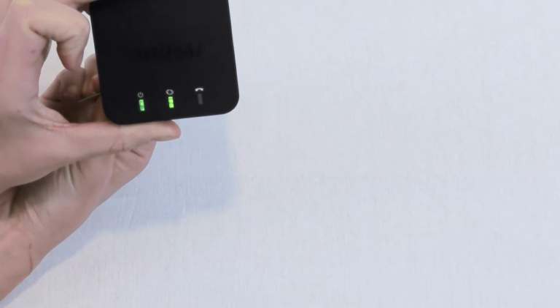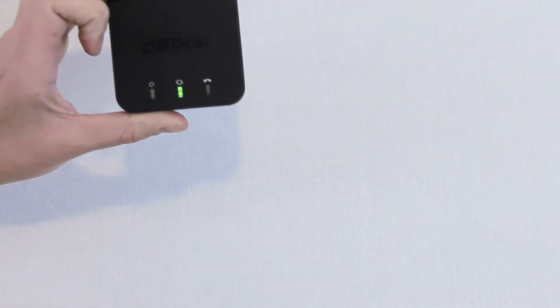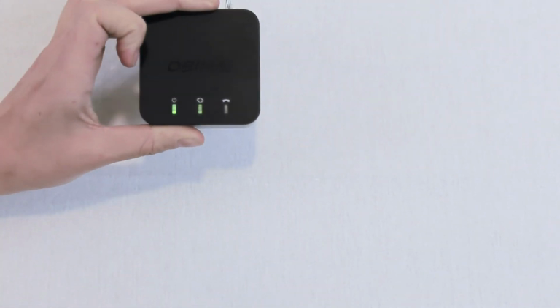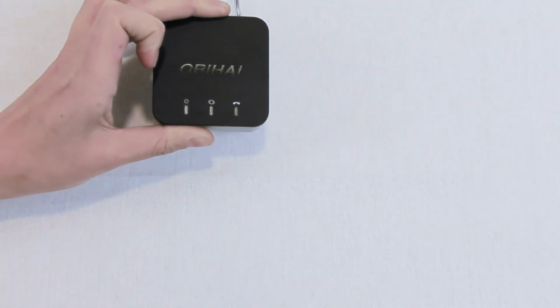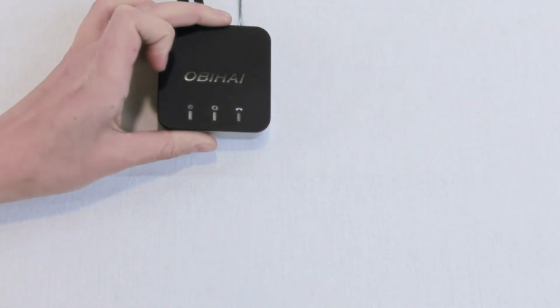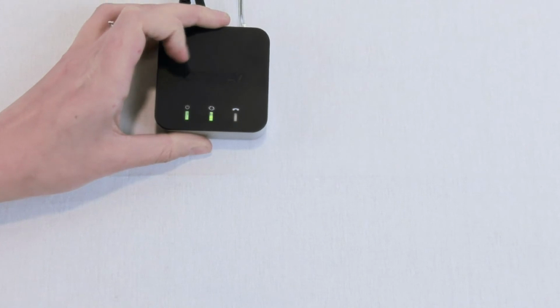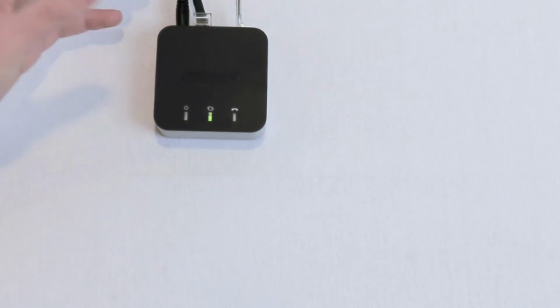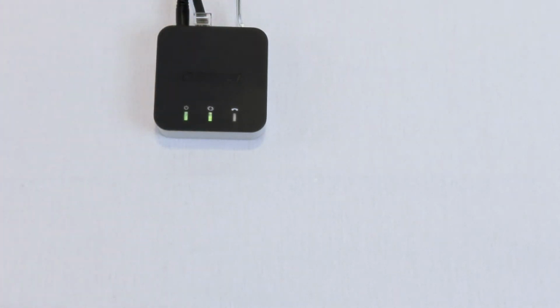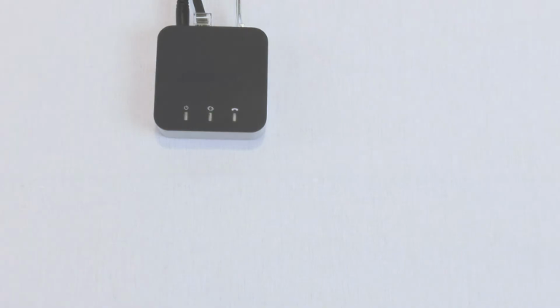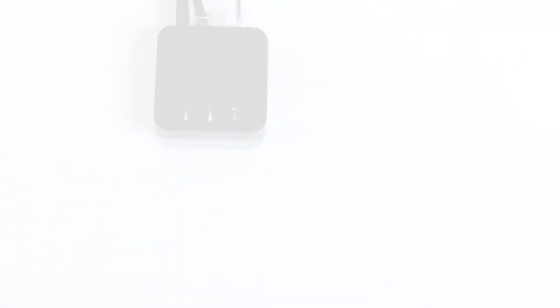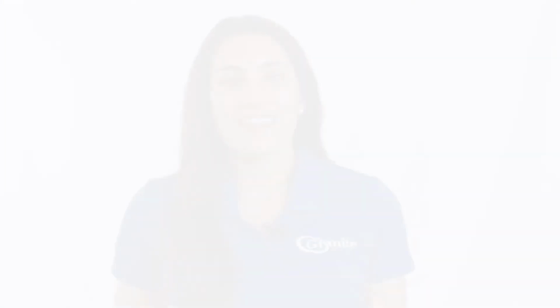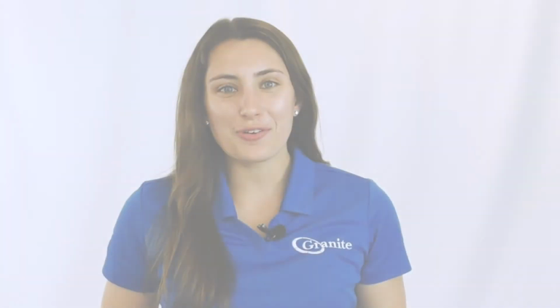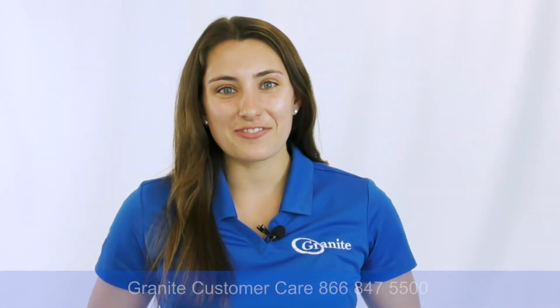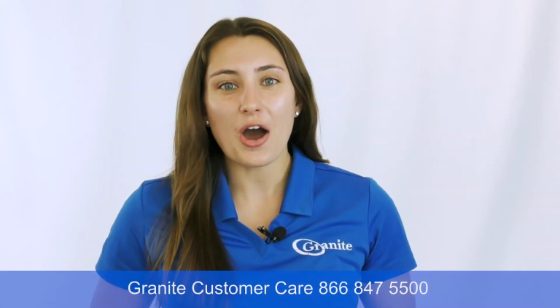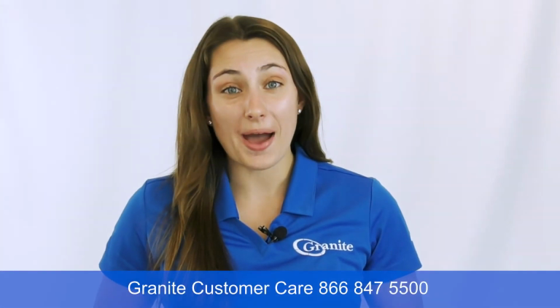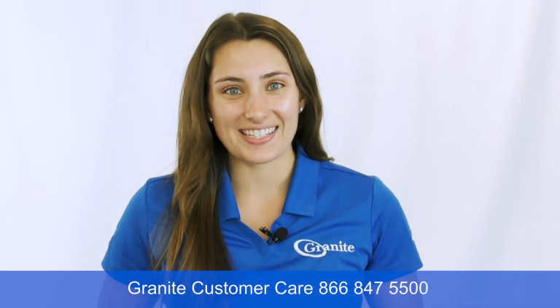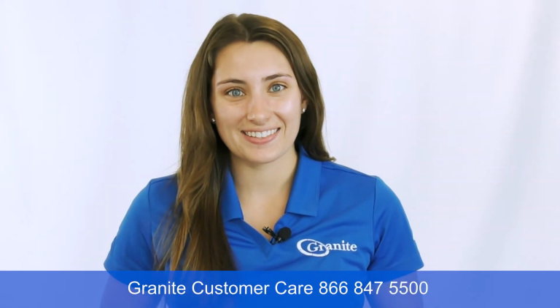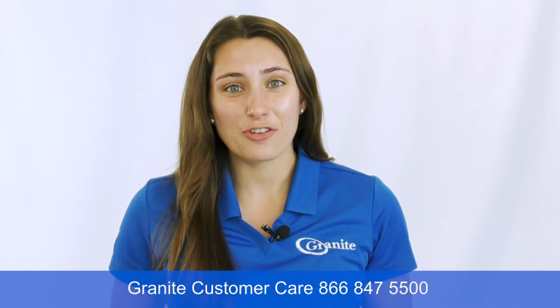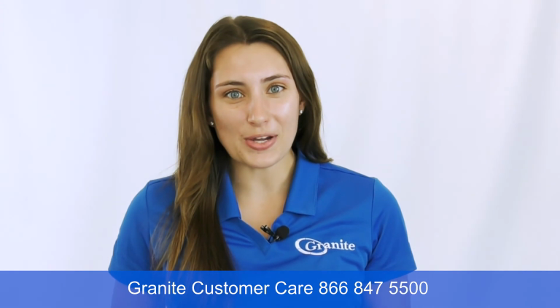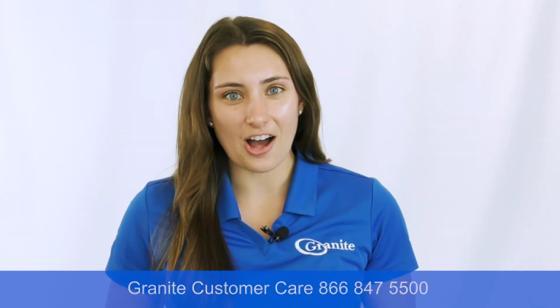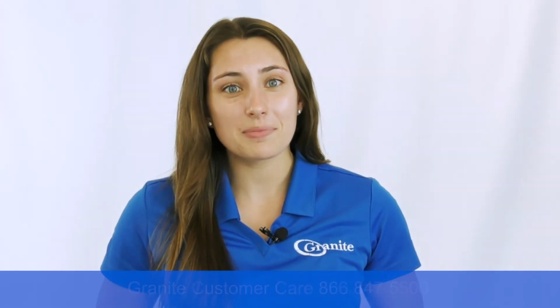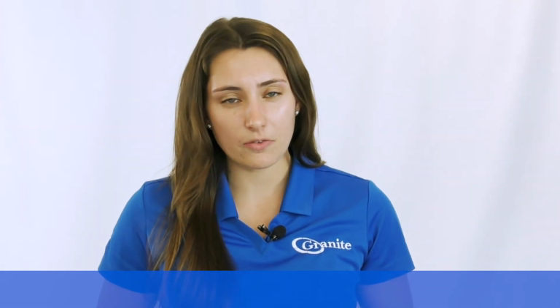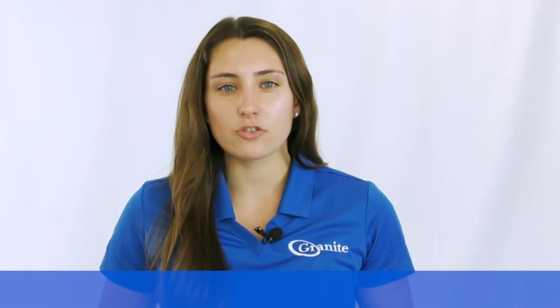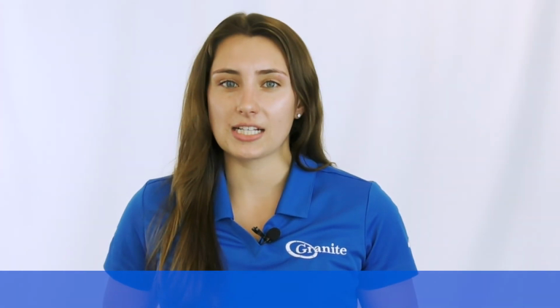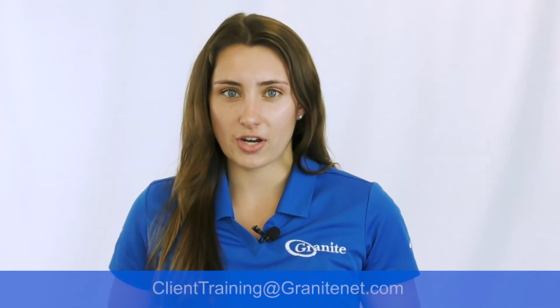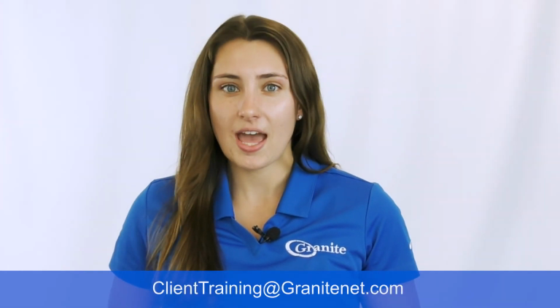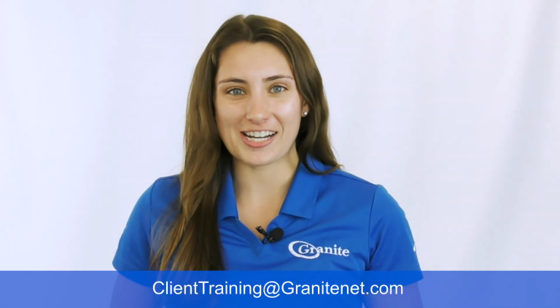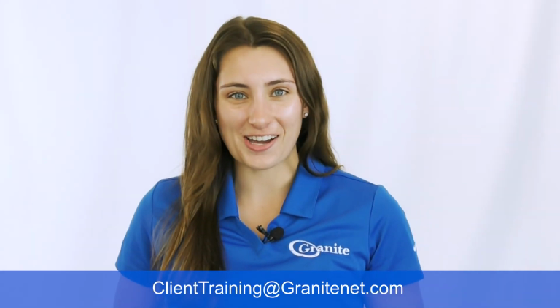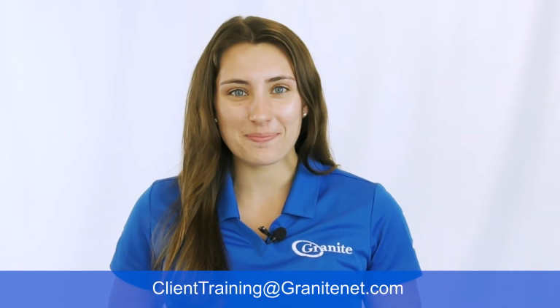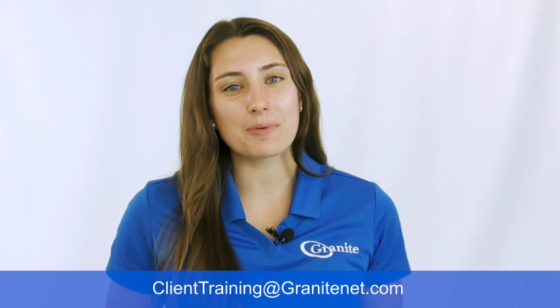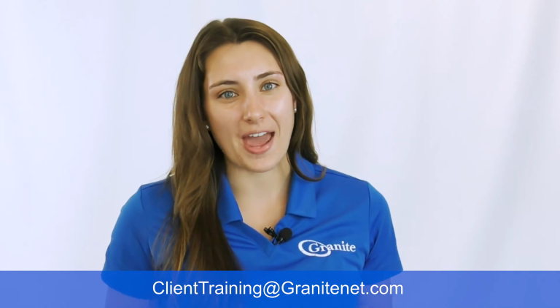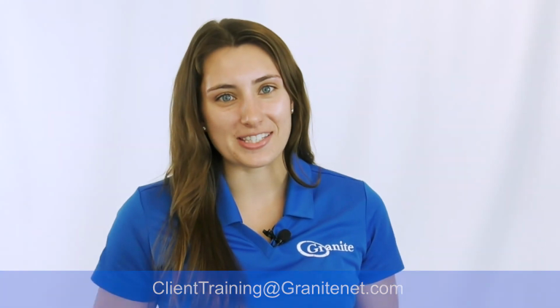The factory reset has now been initiated. Thank you for watching this video on the Obahai ATA. If you have any questions at all, please feel free to reach out to clienttraining@granitenet.com and we'll be more than happy to assist.